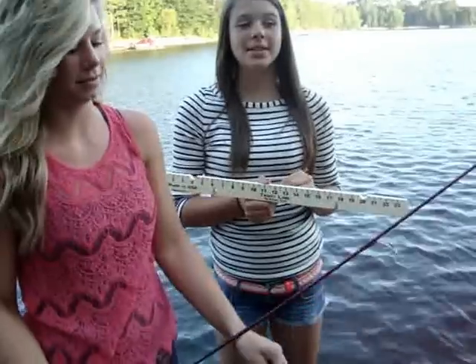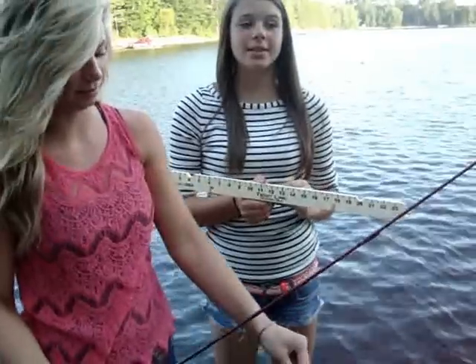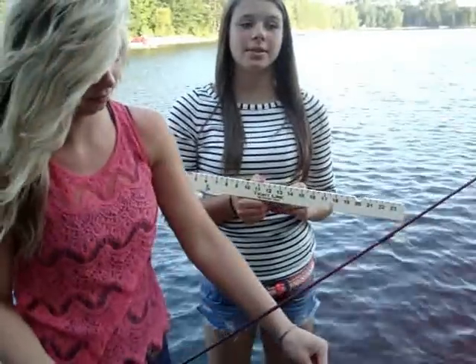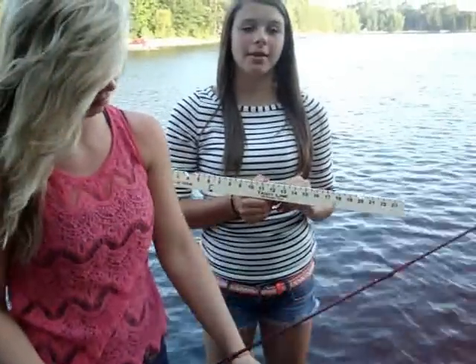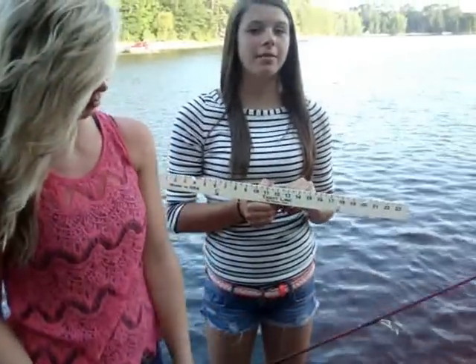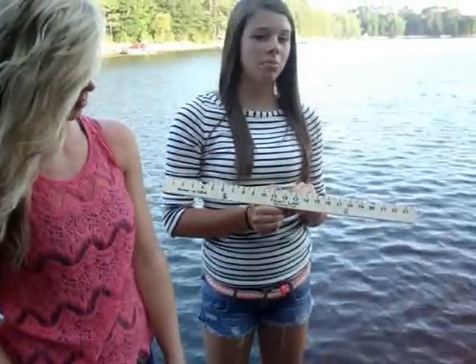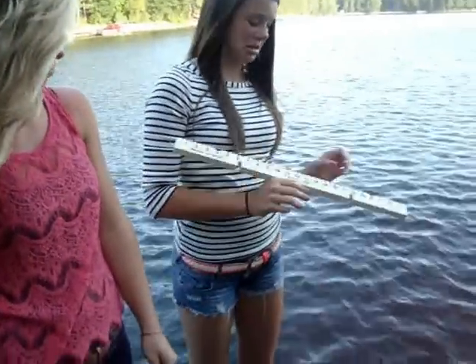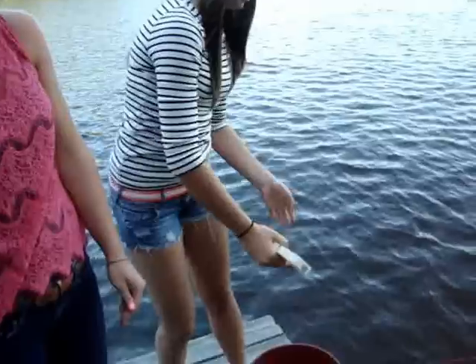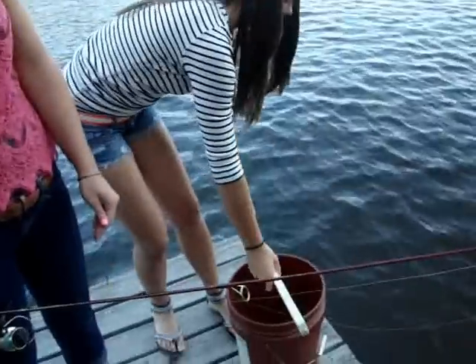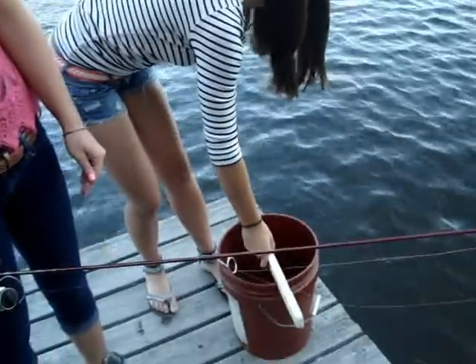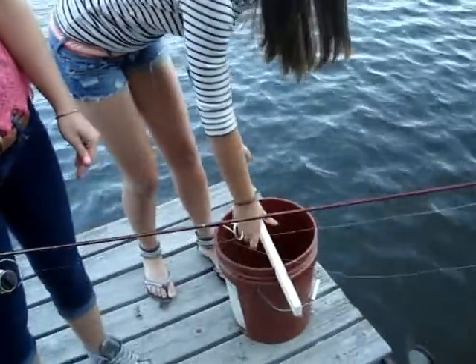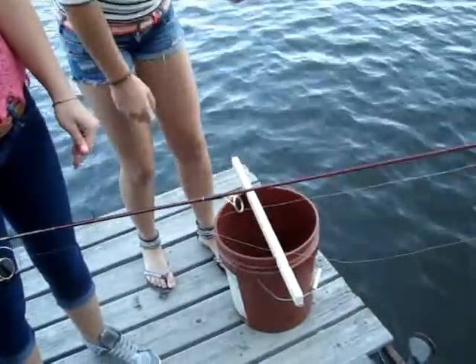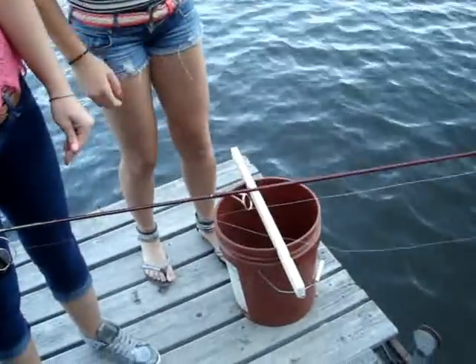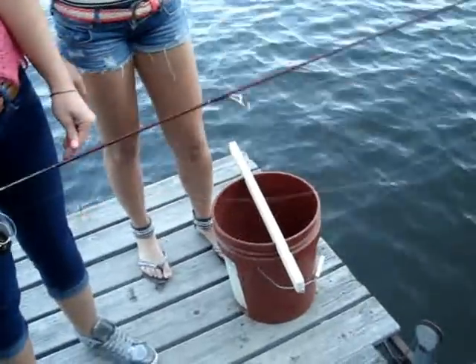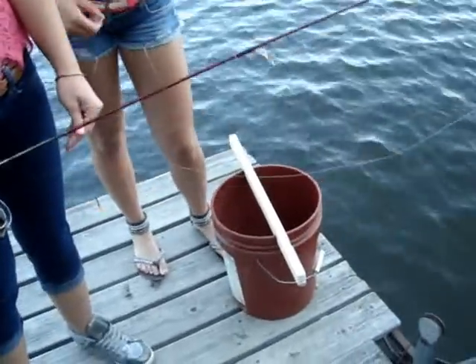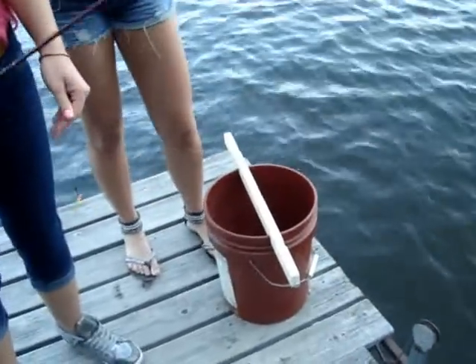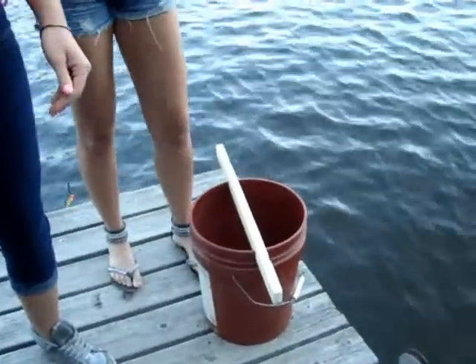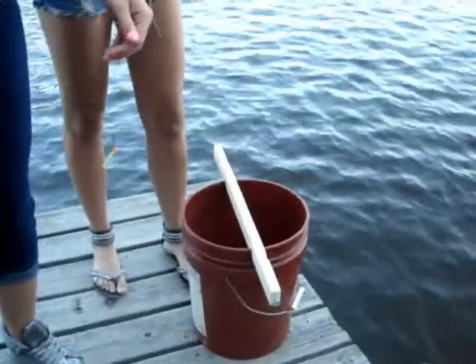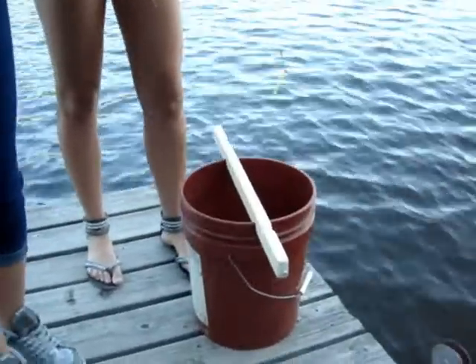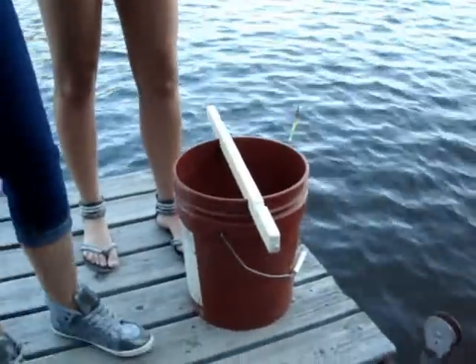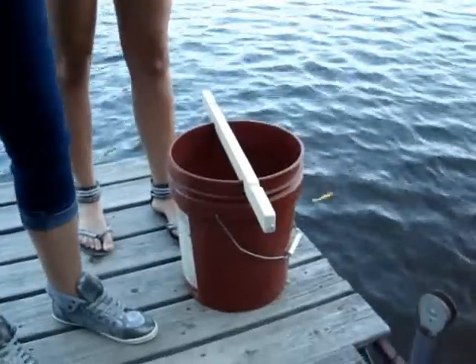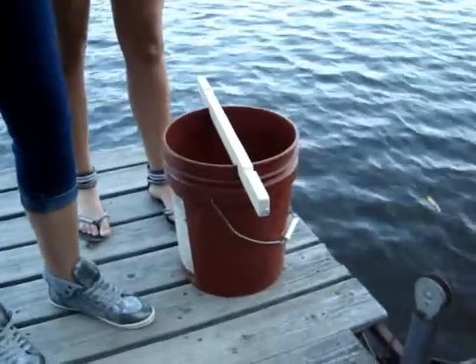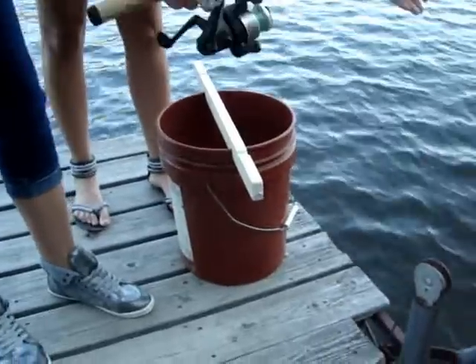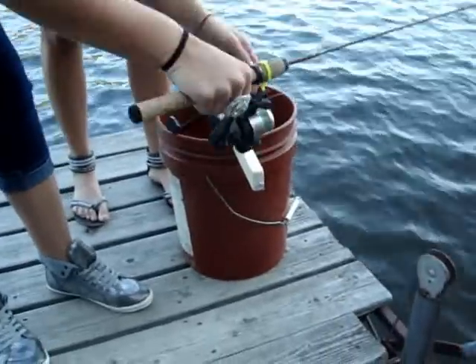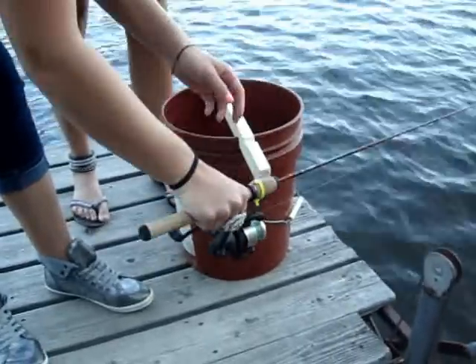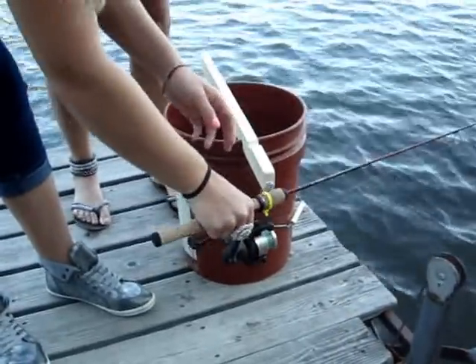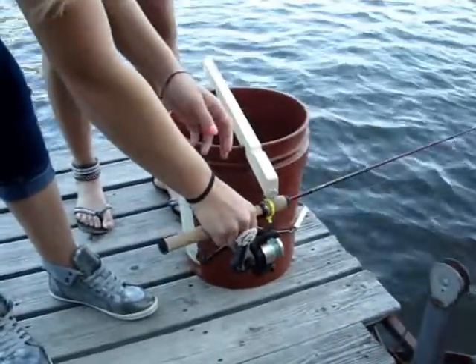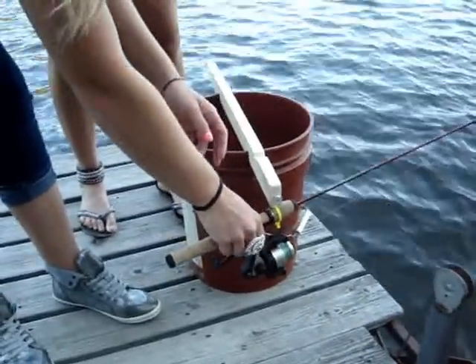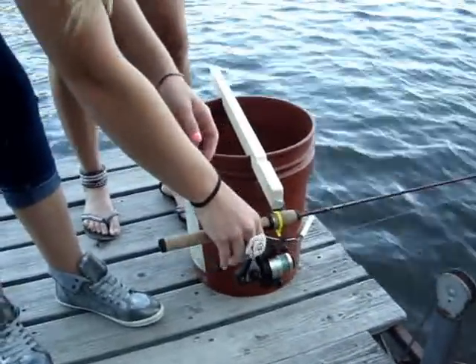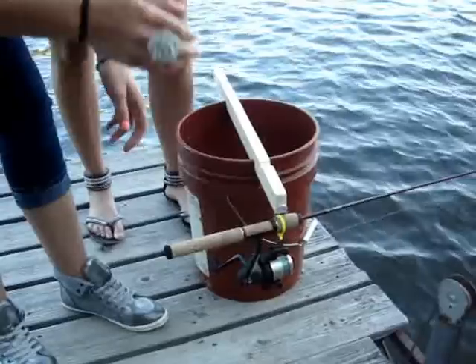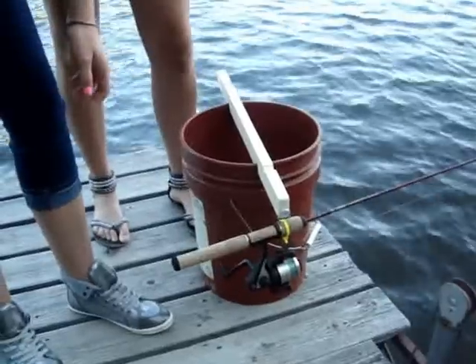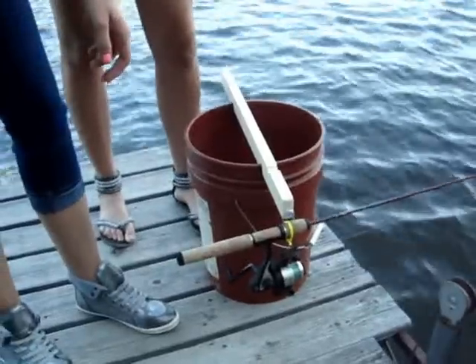Place the Tightline Tip-Down stick on a 5-gallon bucket. Hang the fishing pole on the hook, allowing the bait to fall in the water. Wait for the fish to bite, then set the hook.